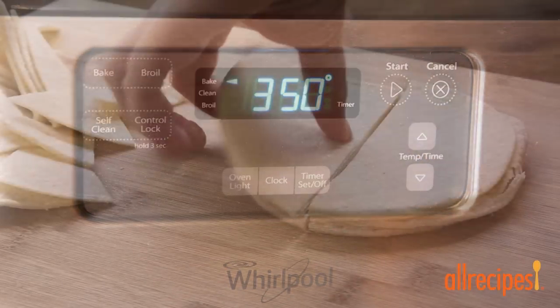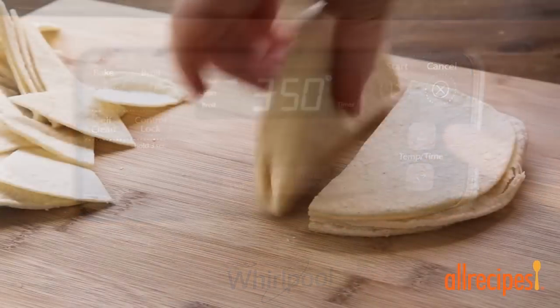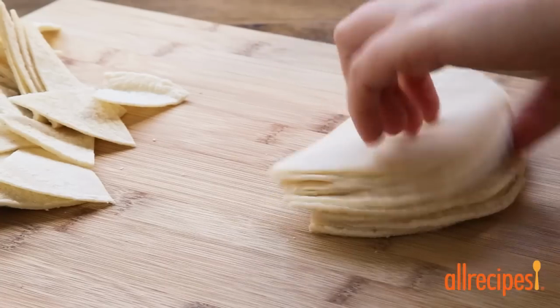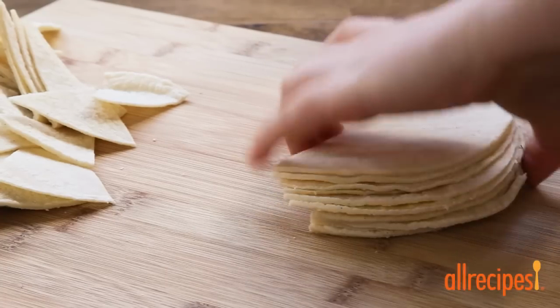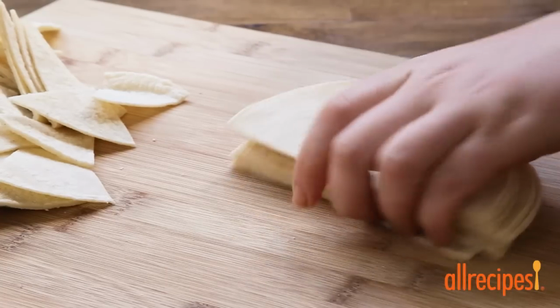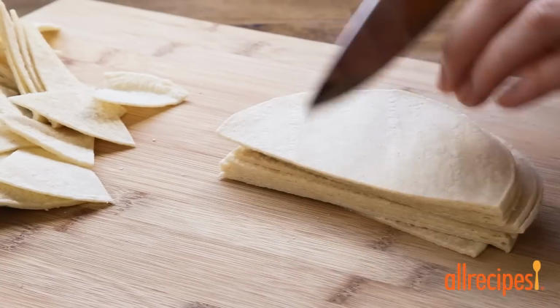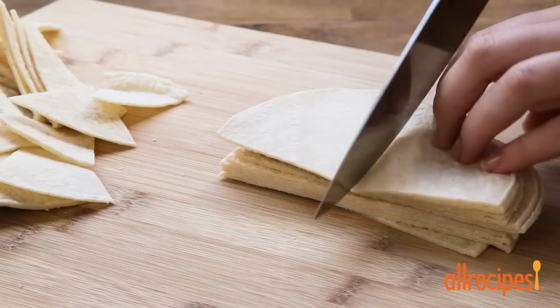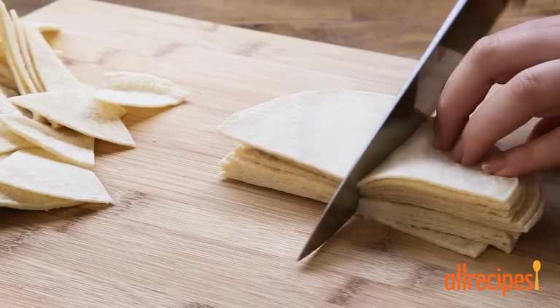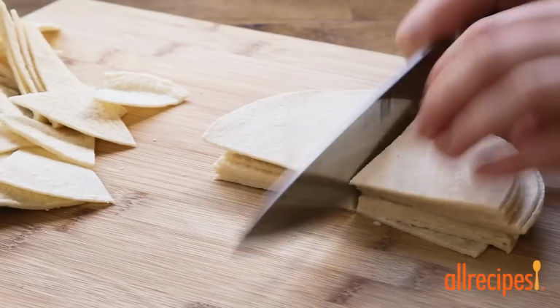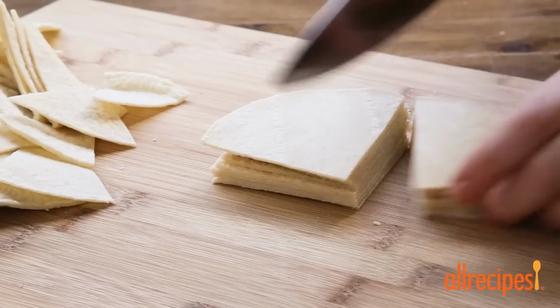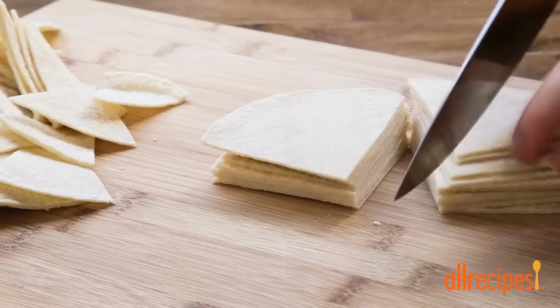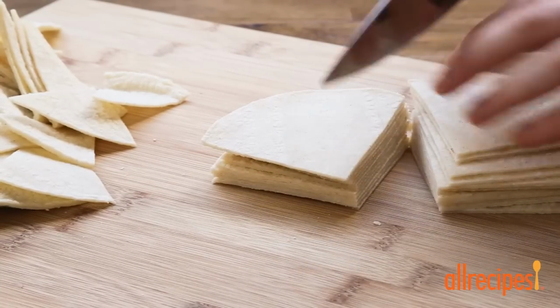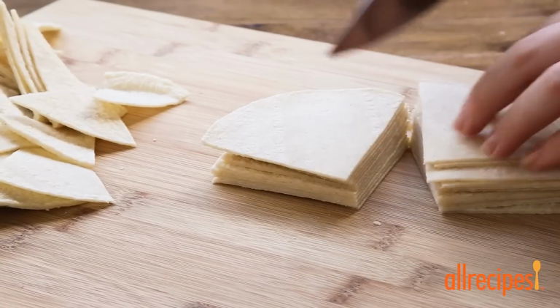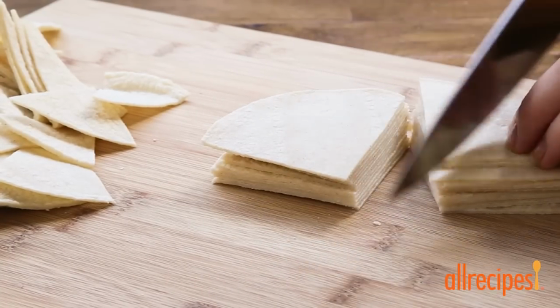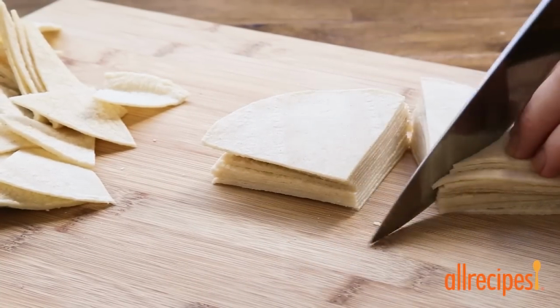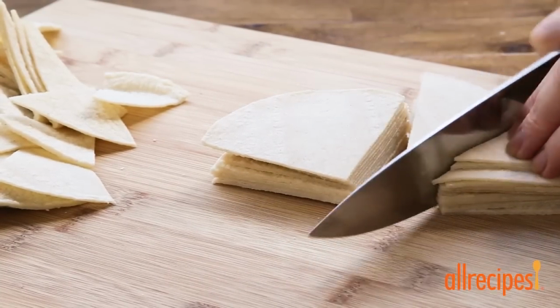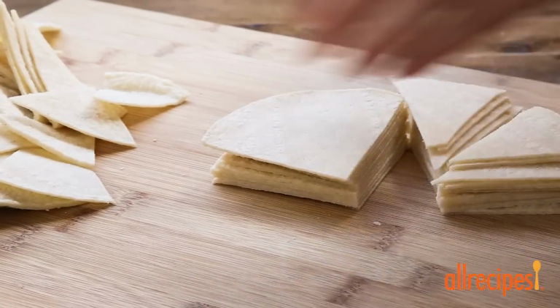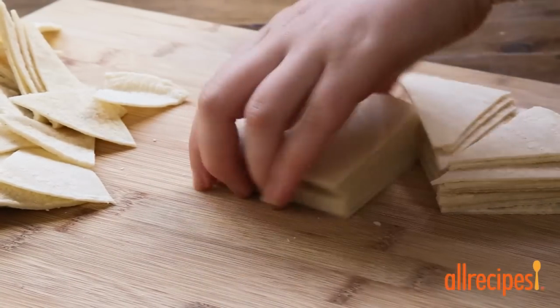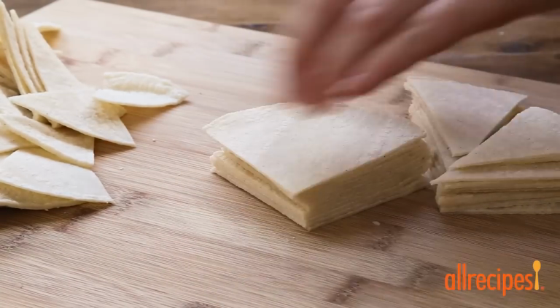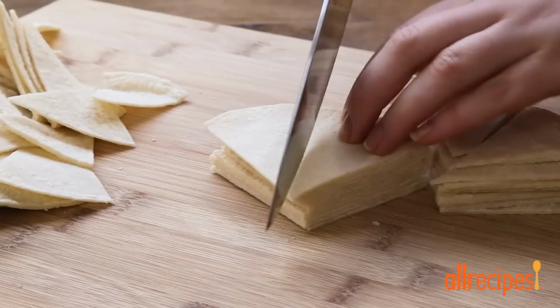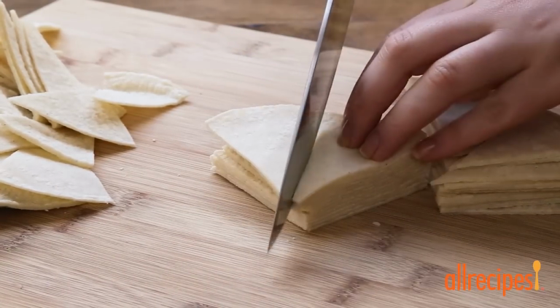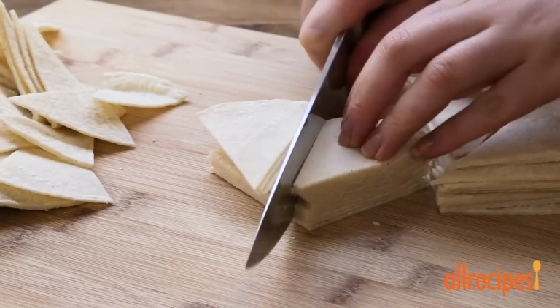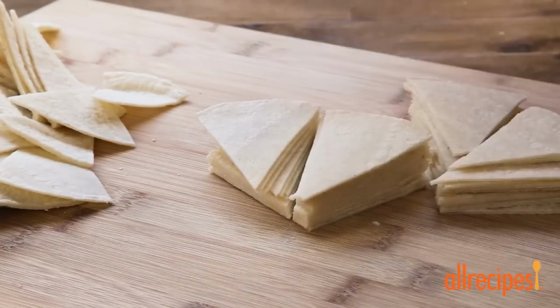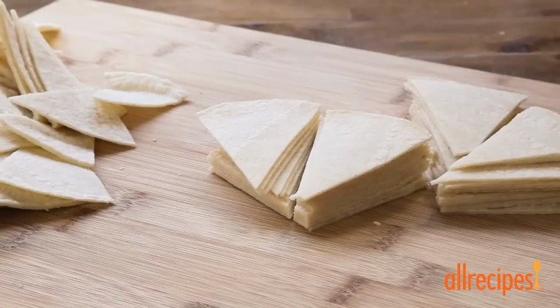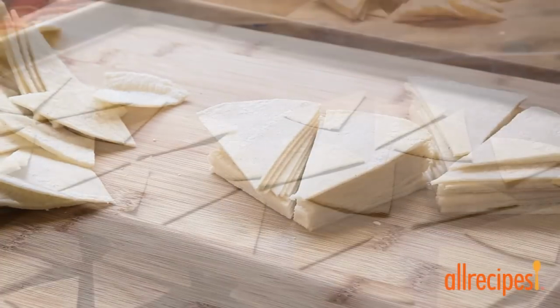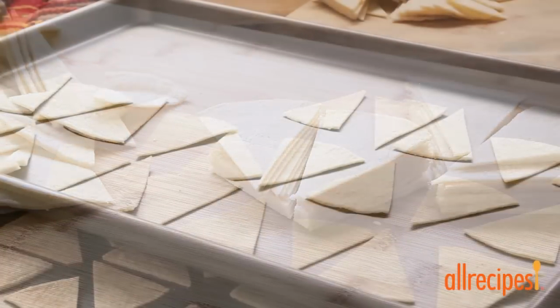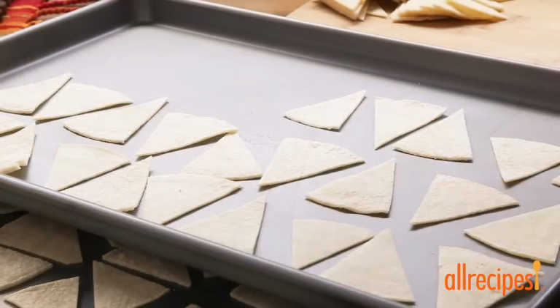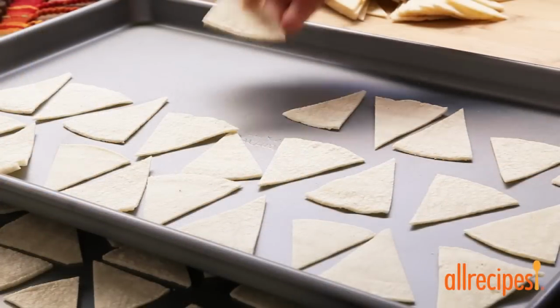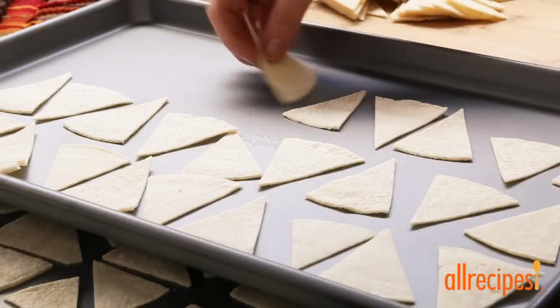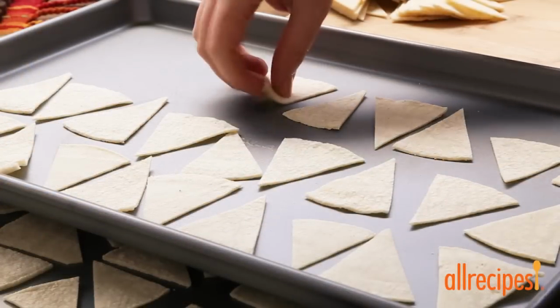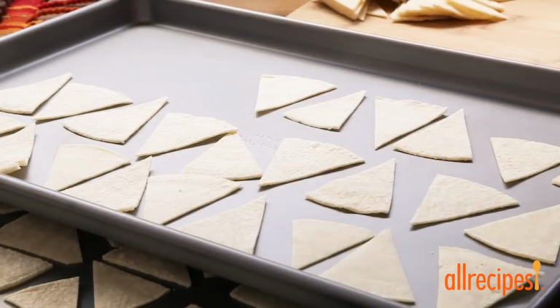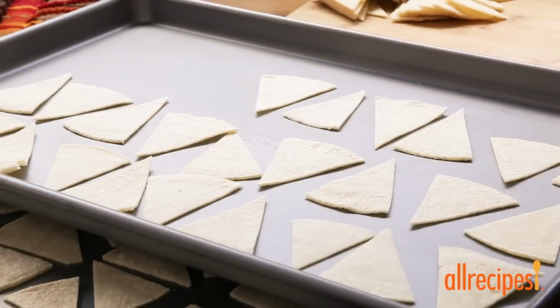Now let's cut a 12 ounce package of corn tortillas into eighths, creating wedges. Arrange these in a single layer on baking sheets.